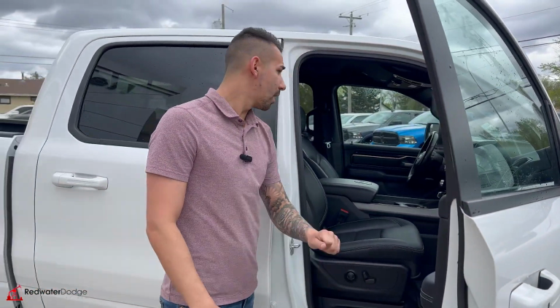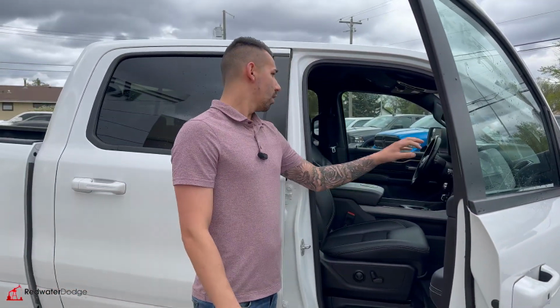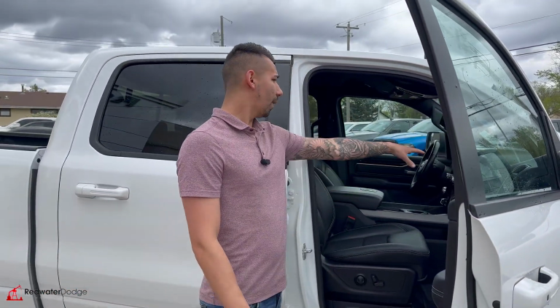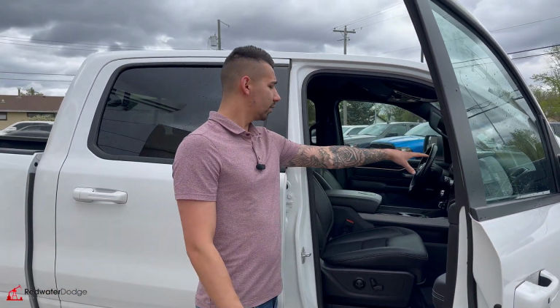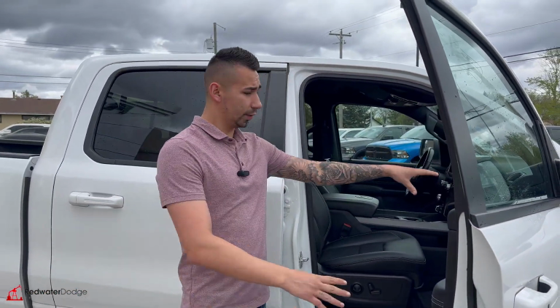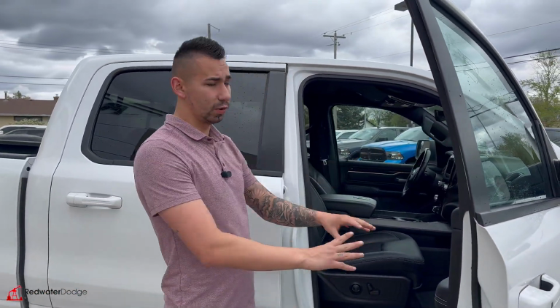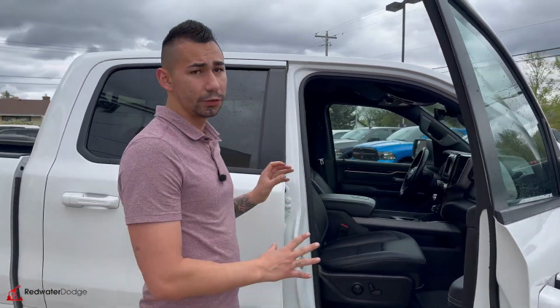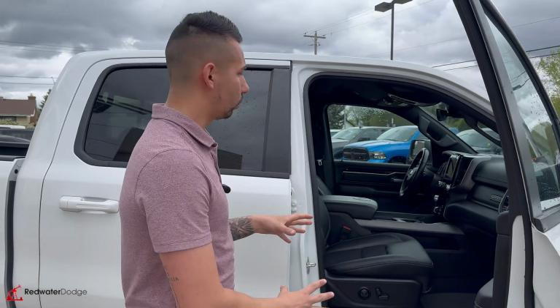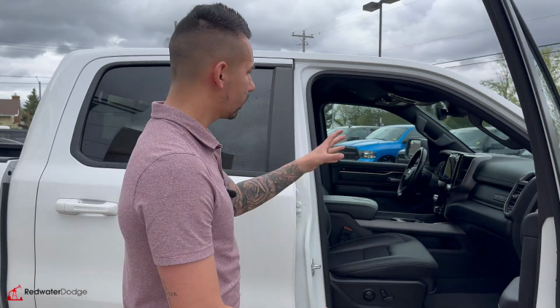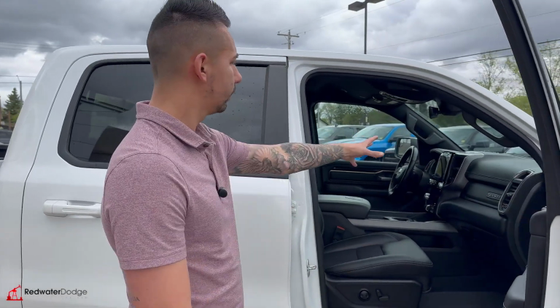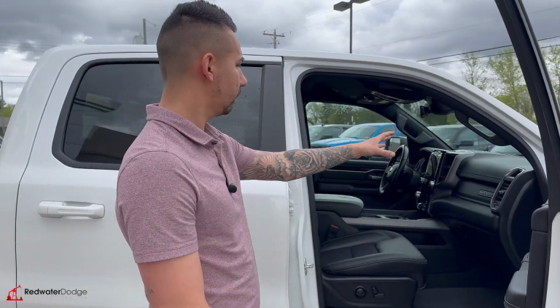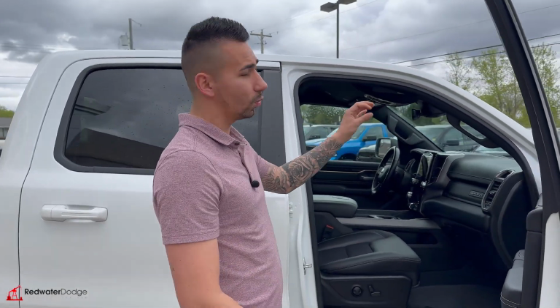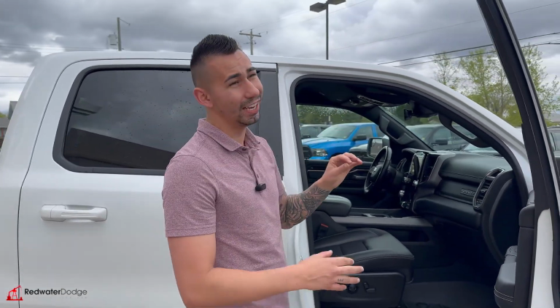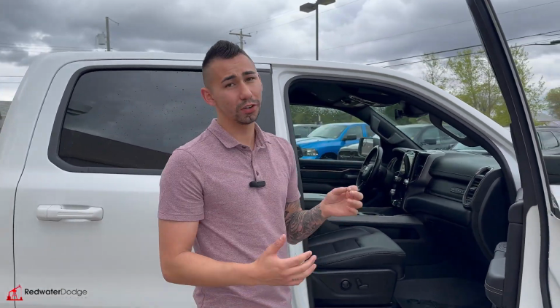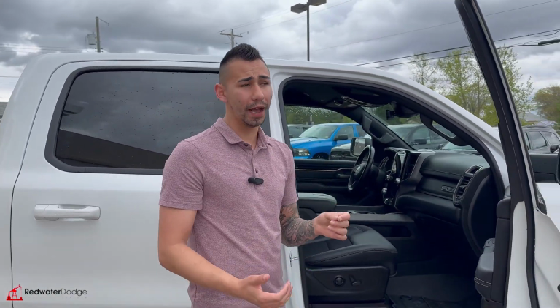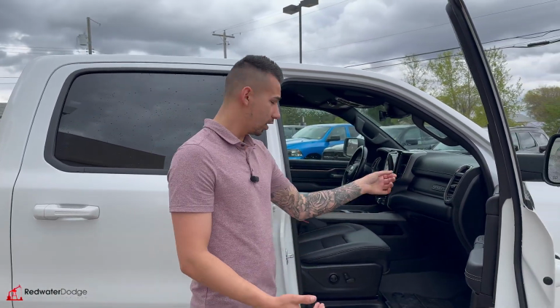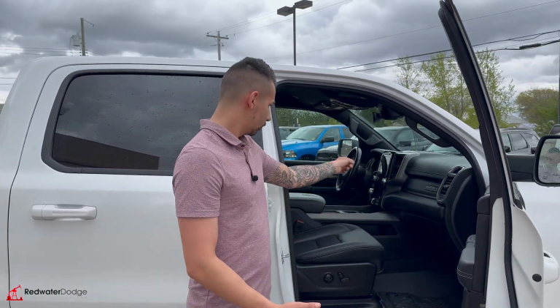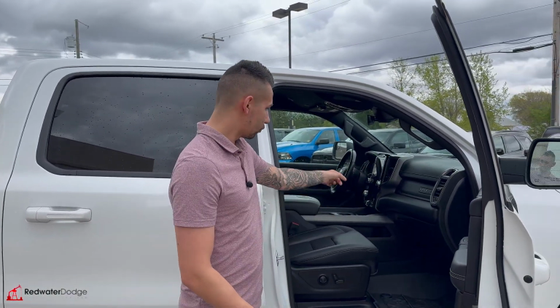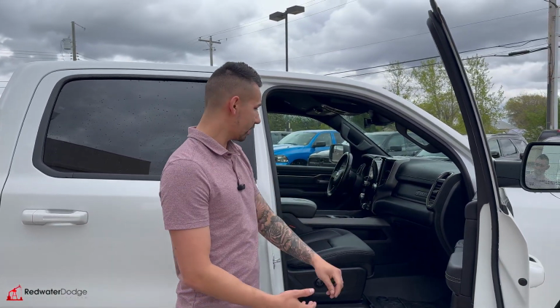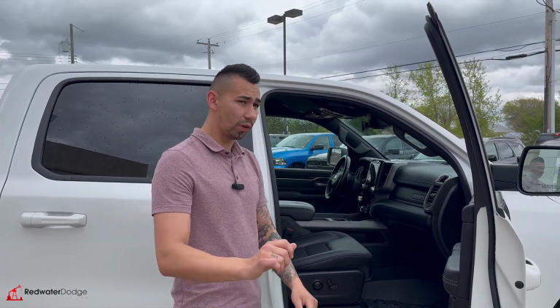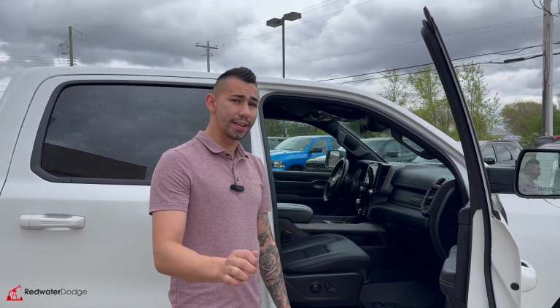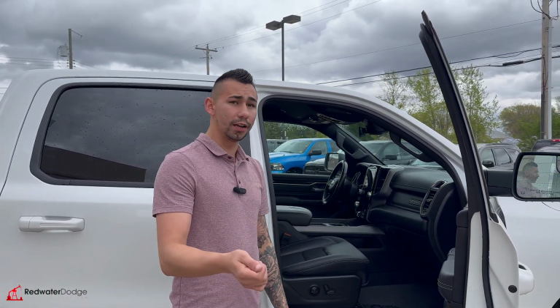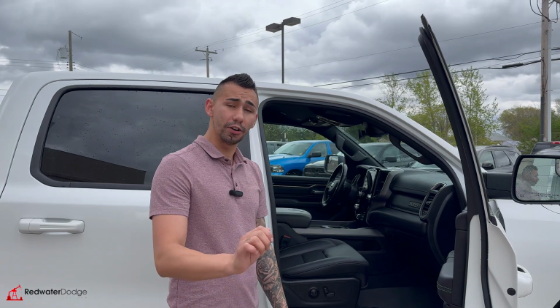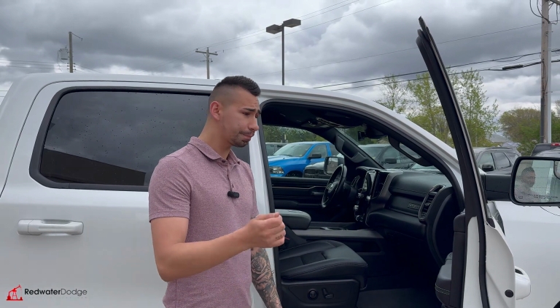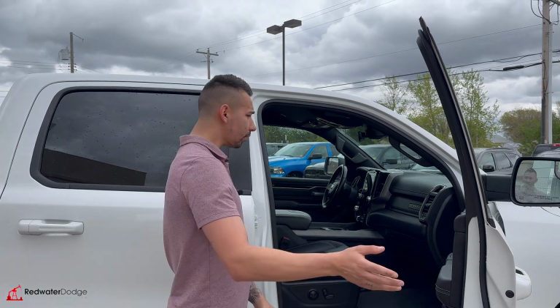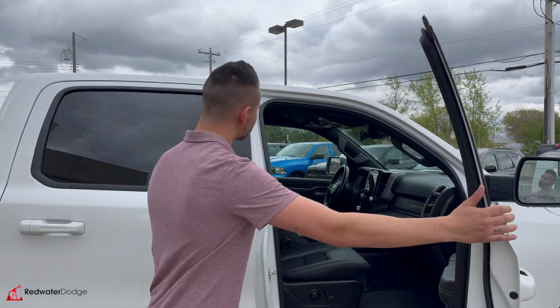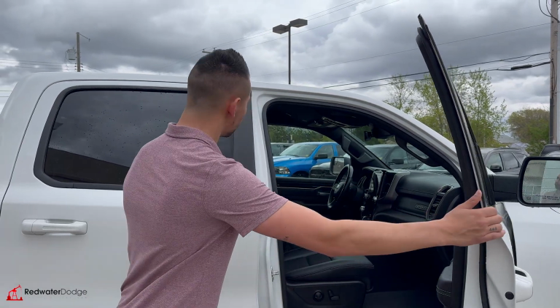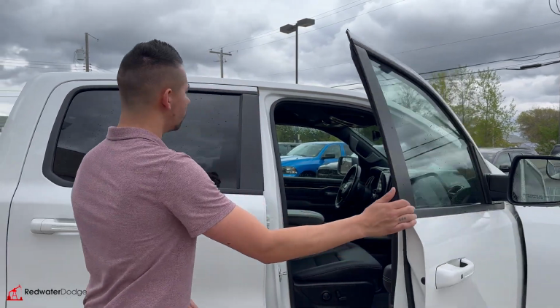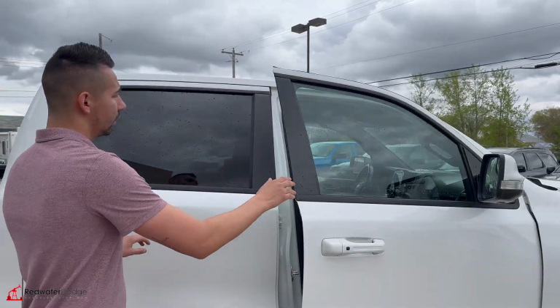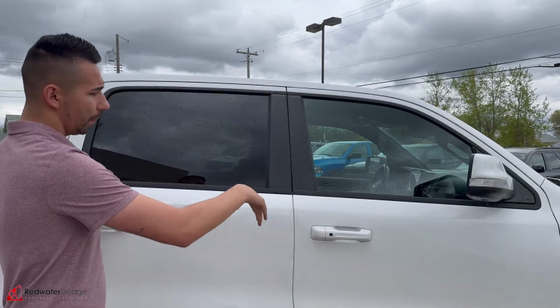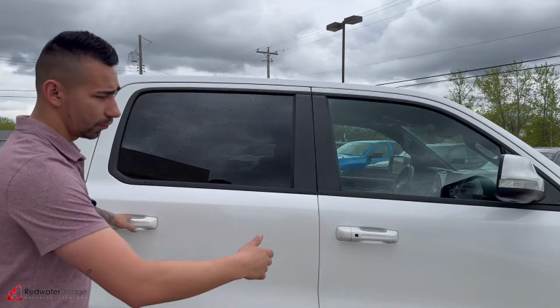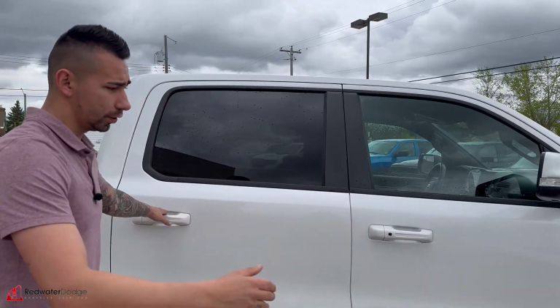The interior features heated seats for driver and passenger, a power passenger seat, and Alpine sound — surround sound throughout the whole truck. It also has a 12-inch display and comes with the trailer tow package.